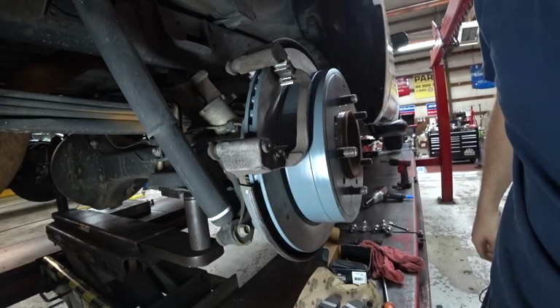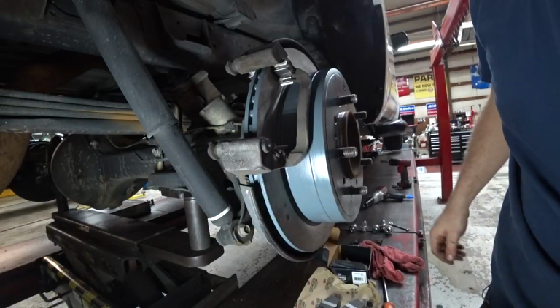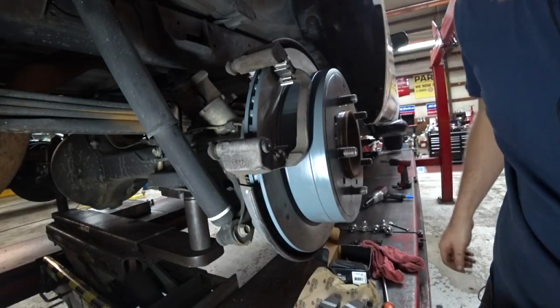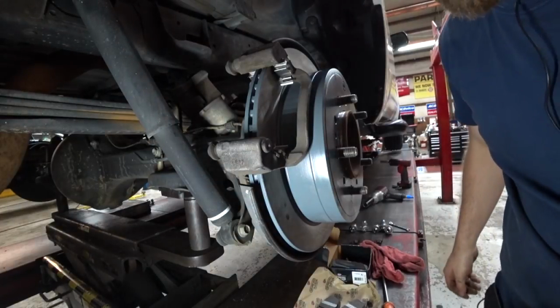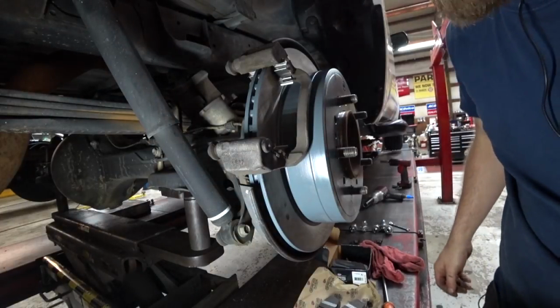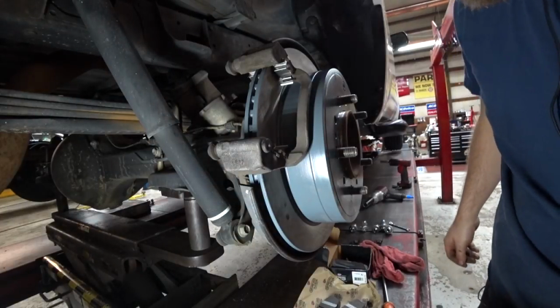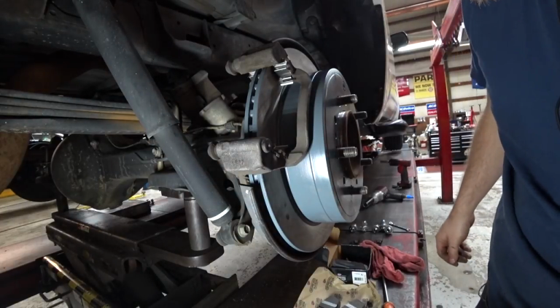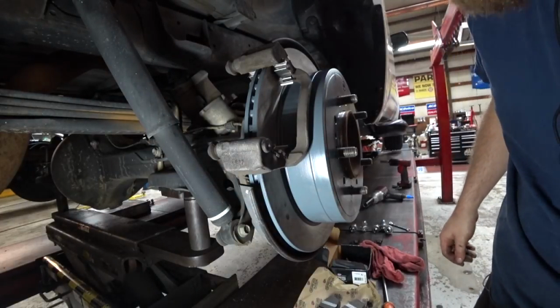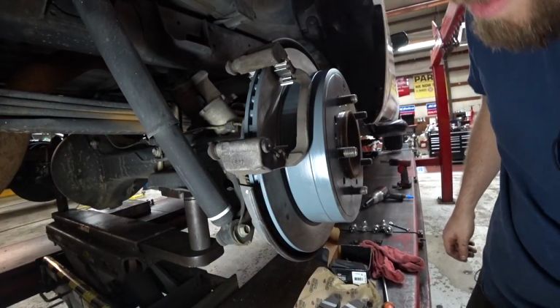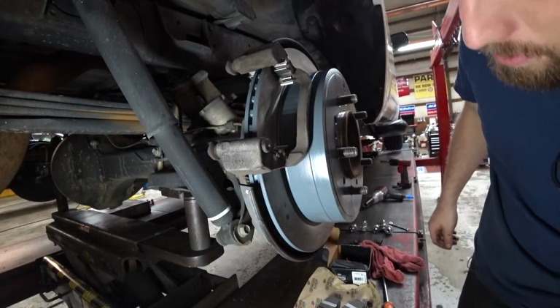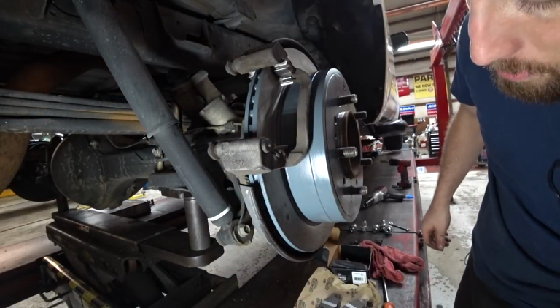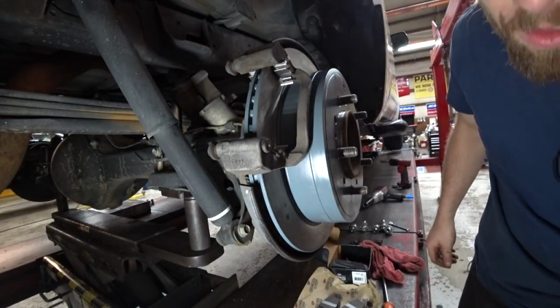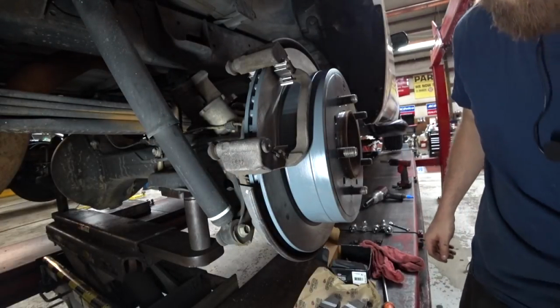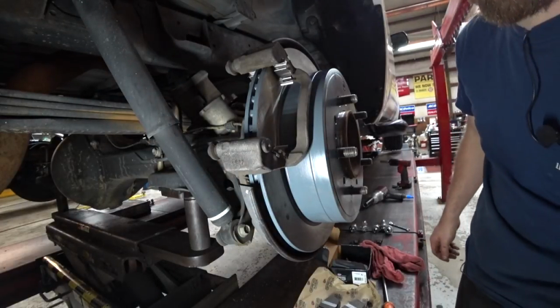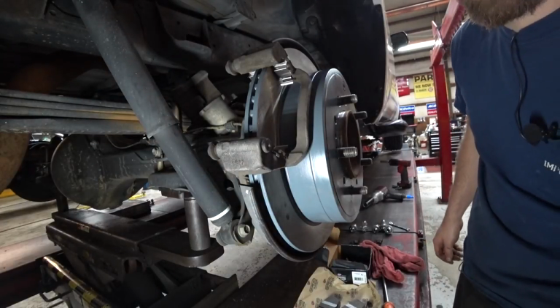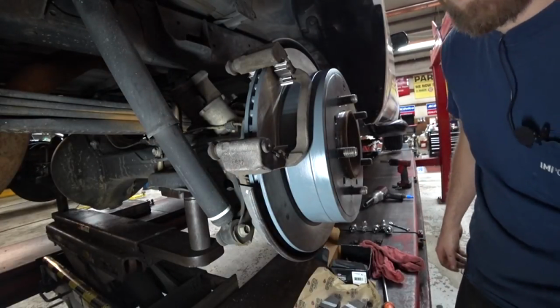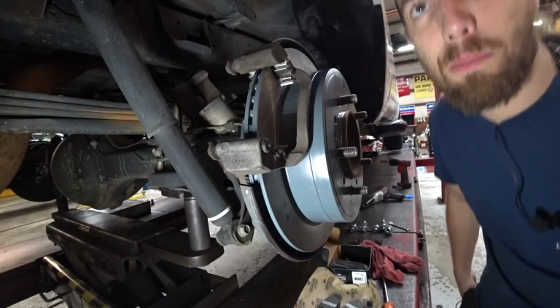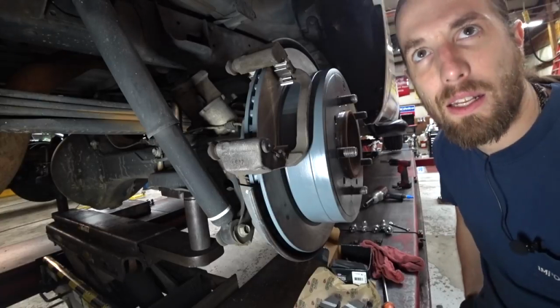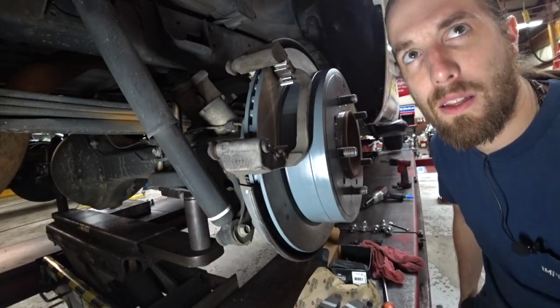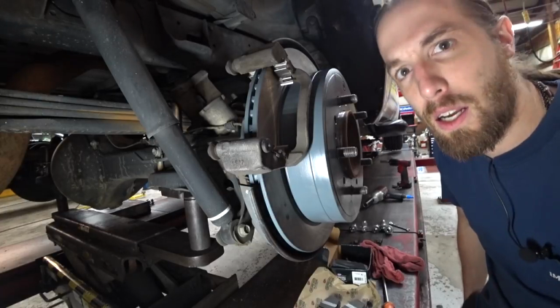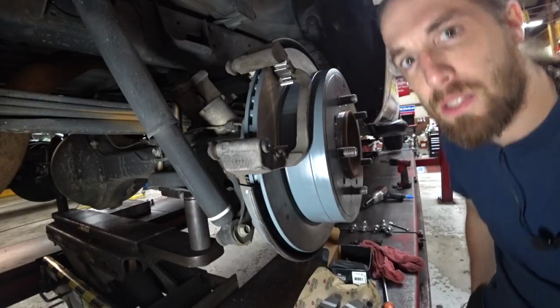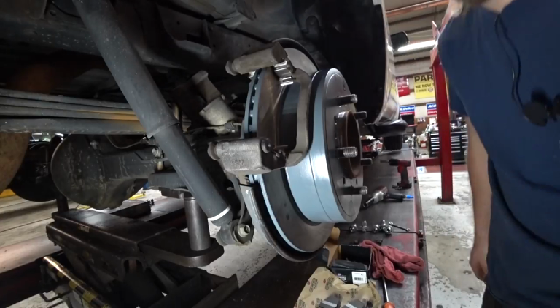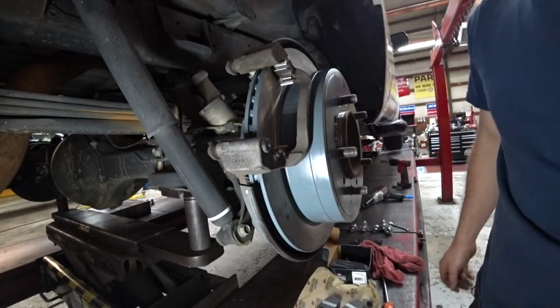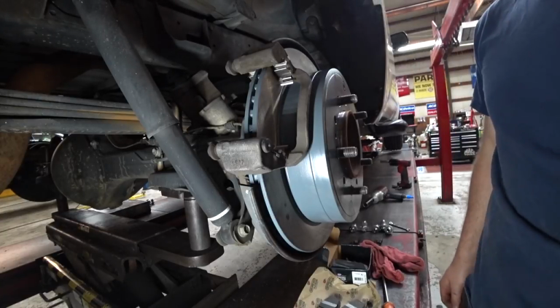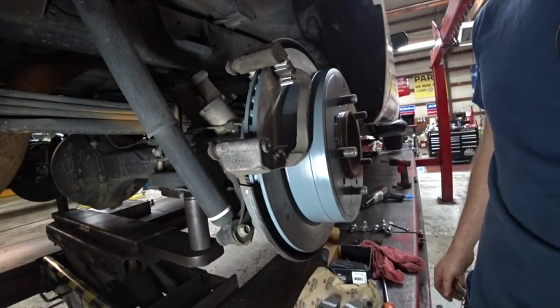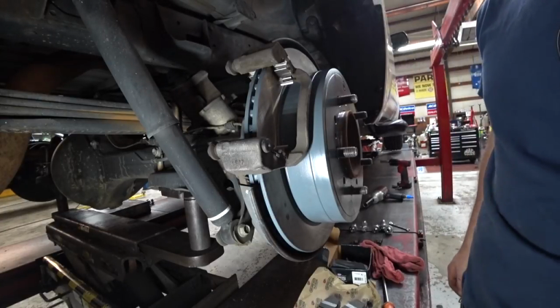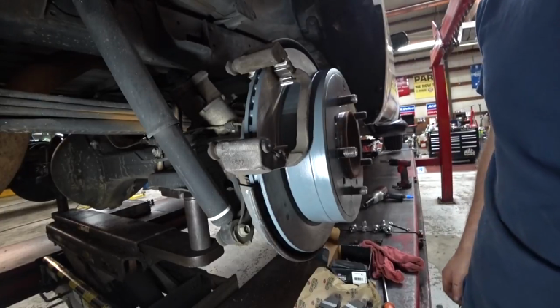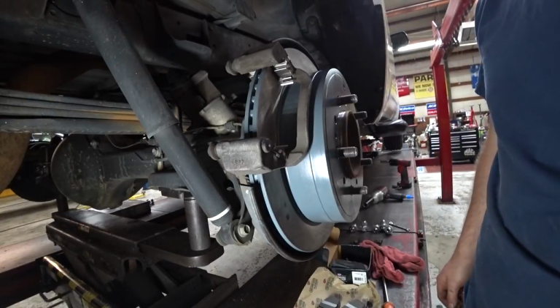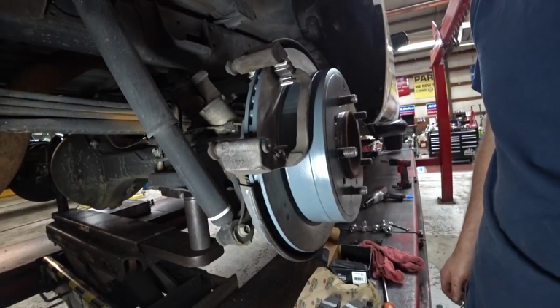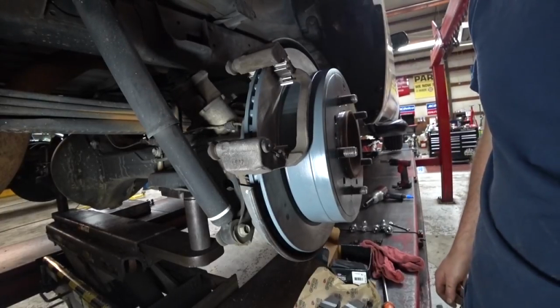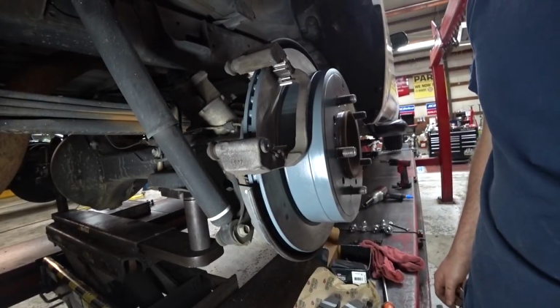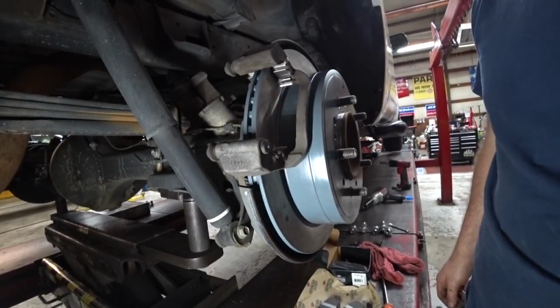17mm for both the caliper bolts and the caliper bracket bolts. I'll look up the Torx spec and put that in the description for you. Thanks, thank you.